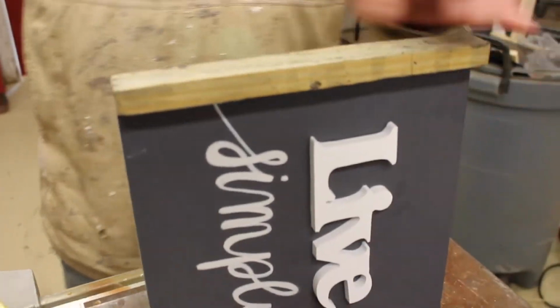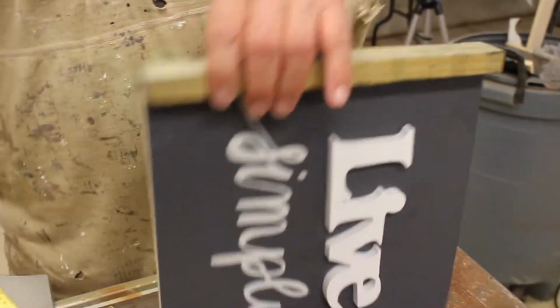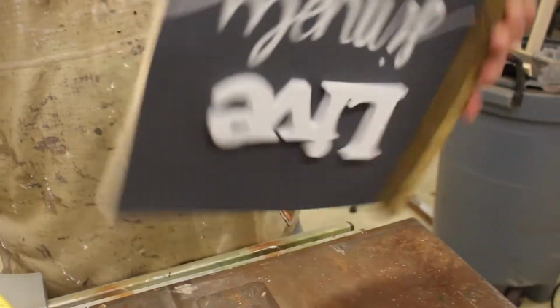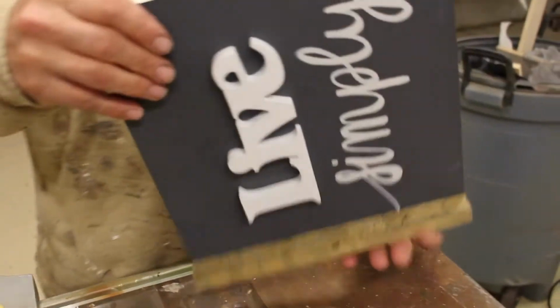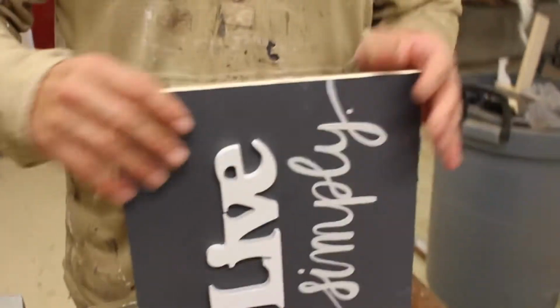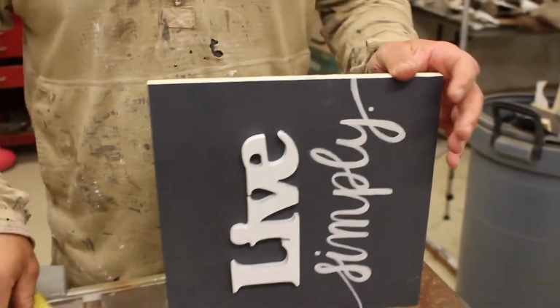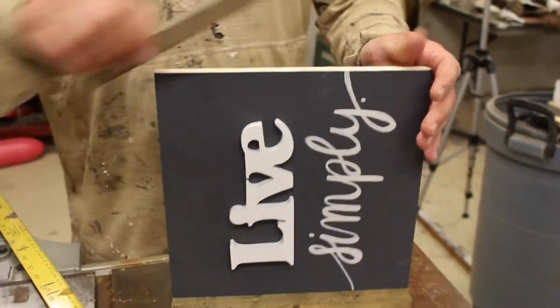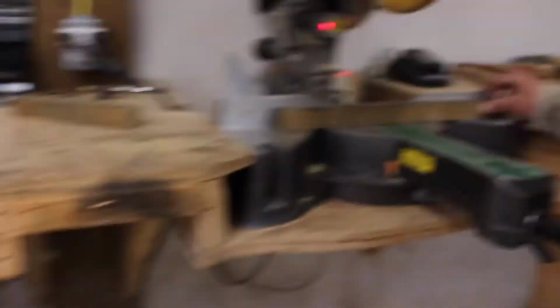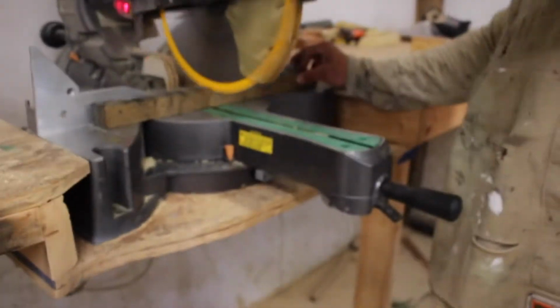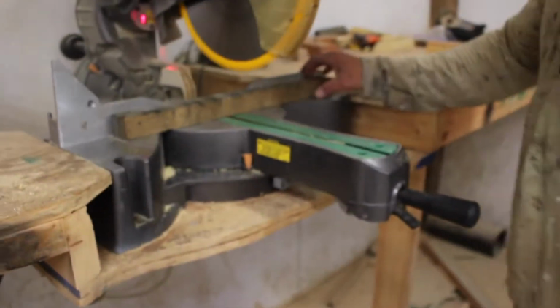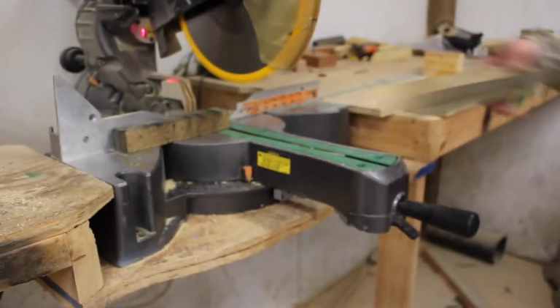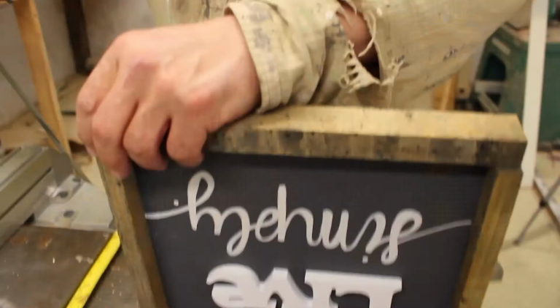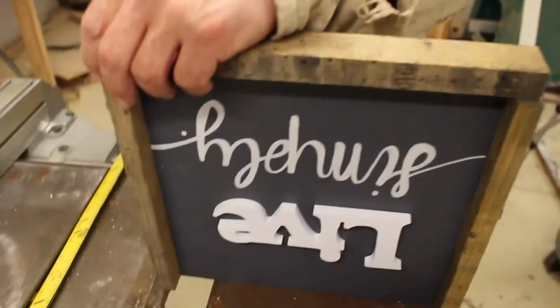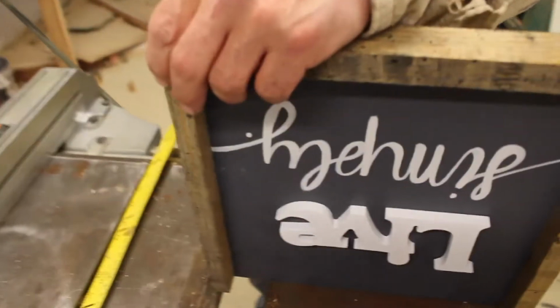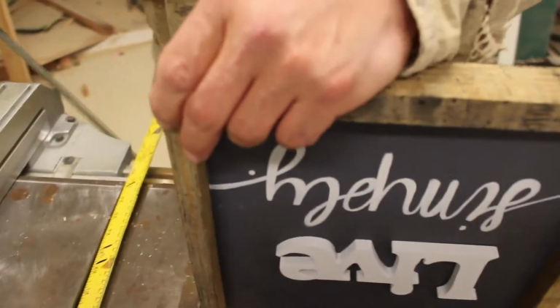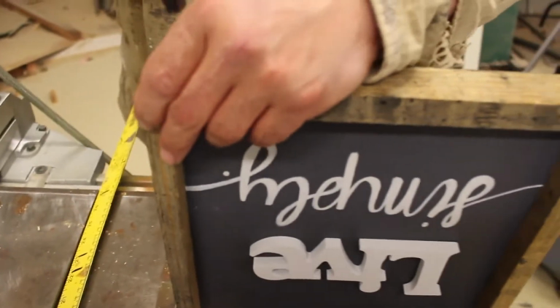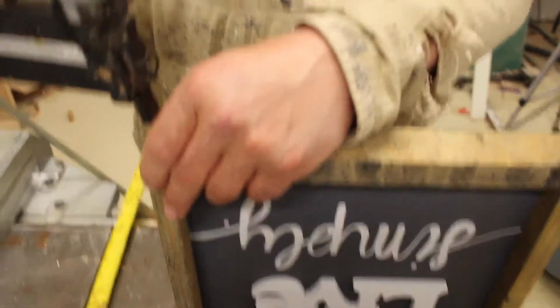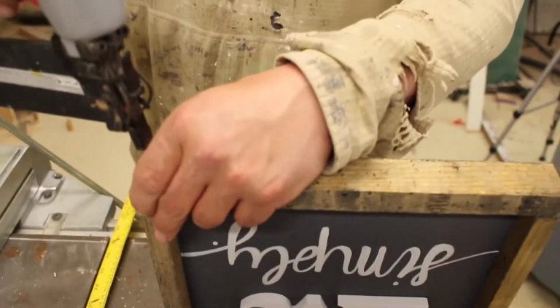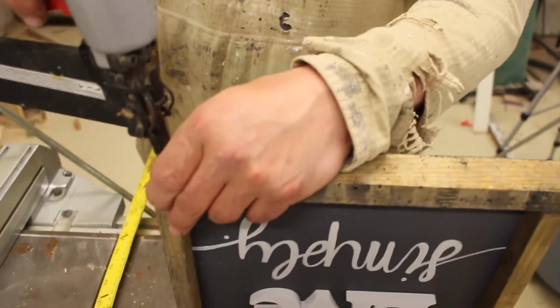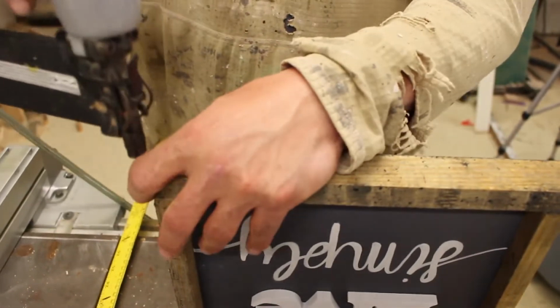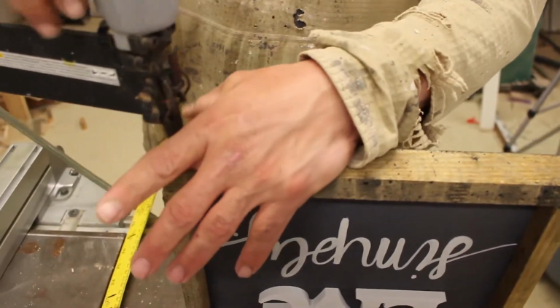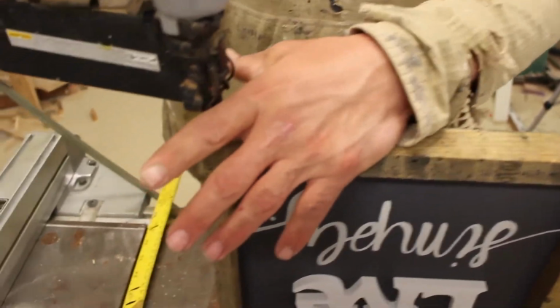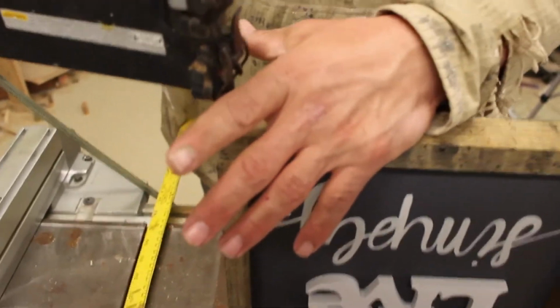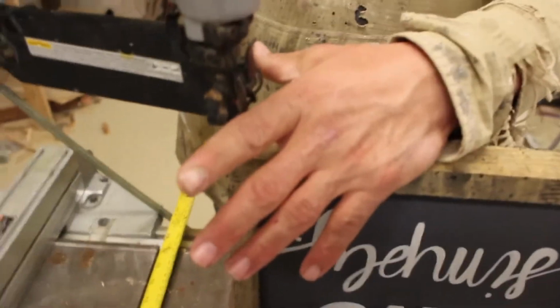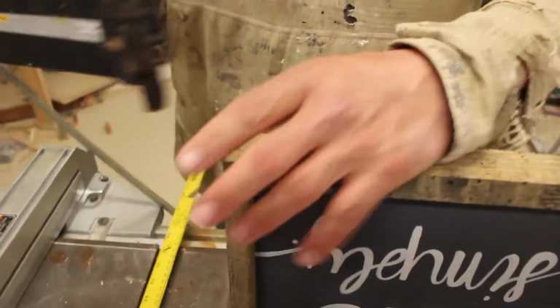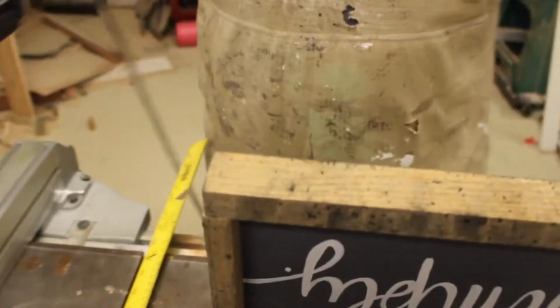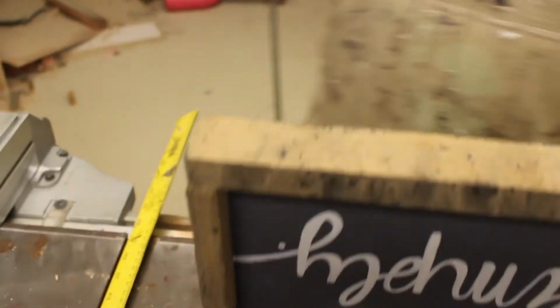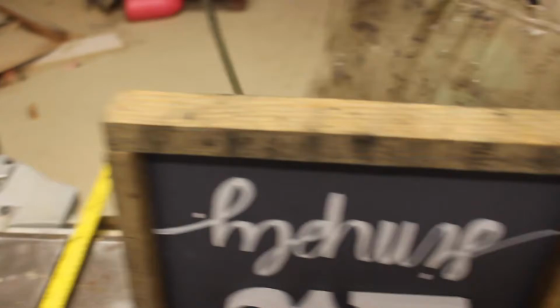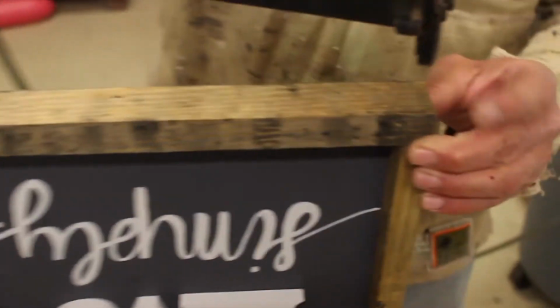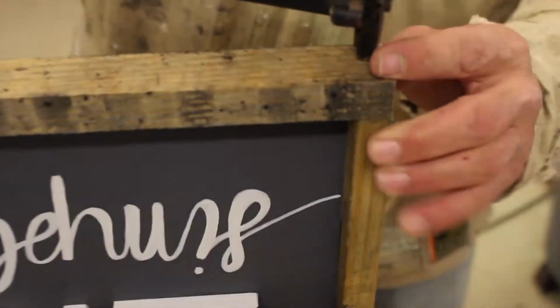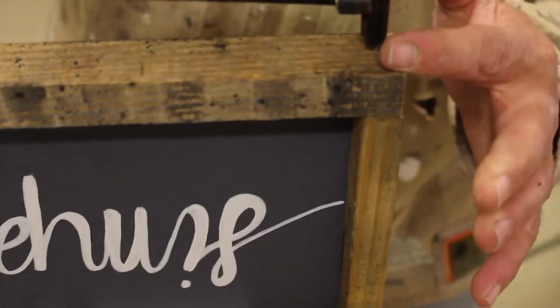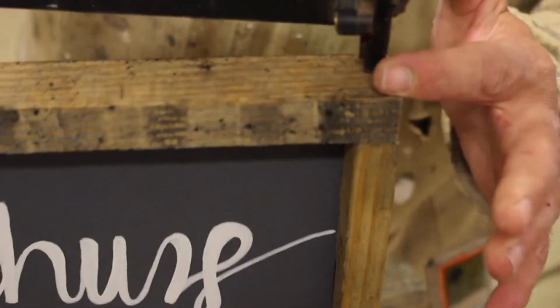We like to use our Brad nail gun just to nail in those two sides first. Then you measure out your top and your bottom, and you're simply butting these frame pieces together. It's the easiest method and it works great.